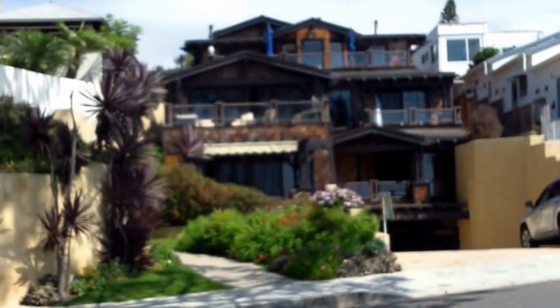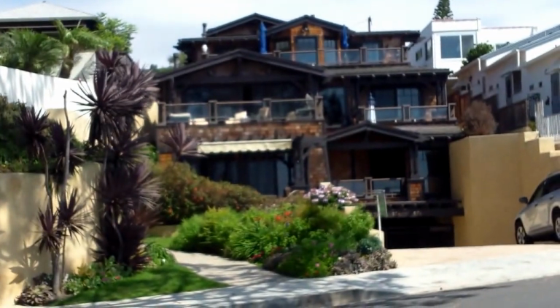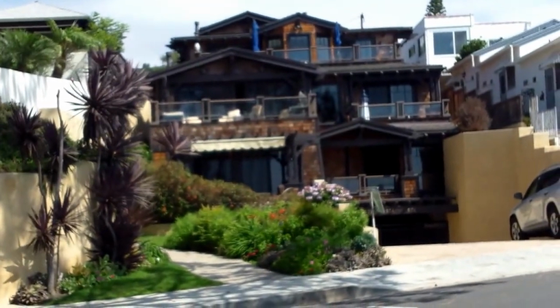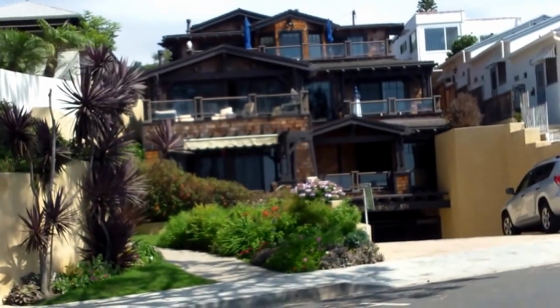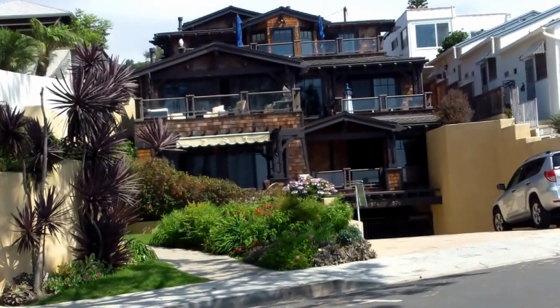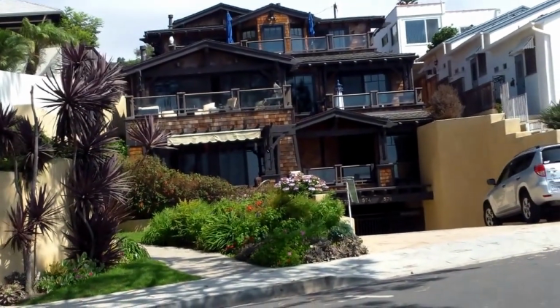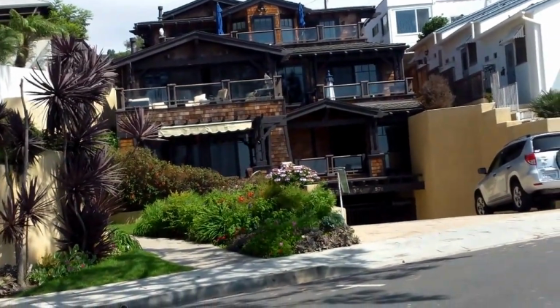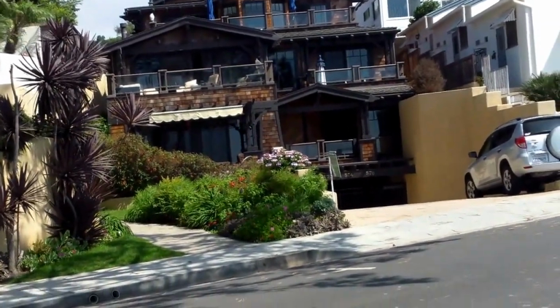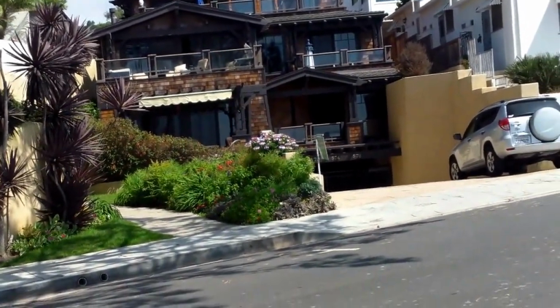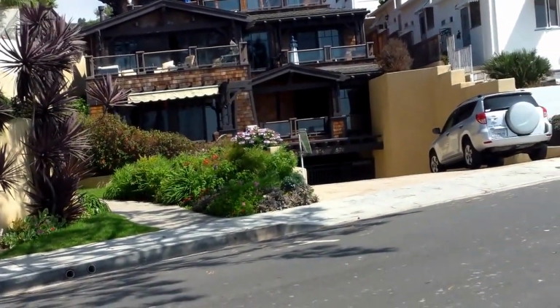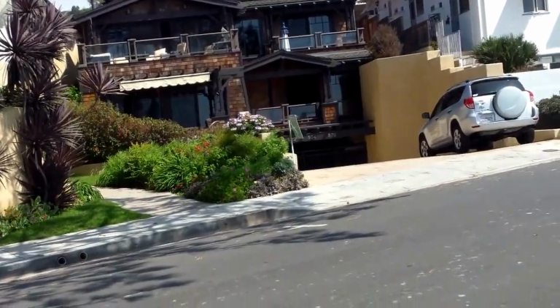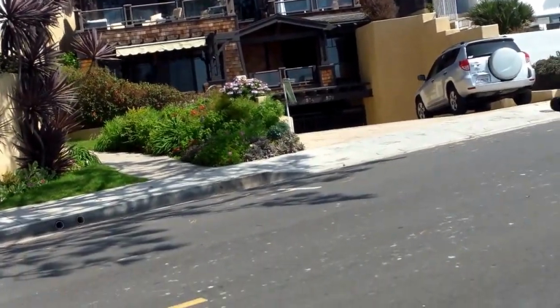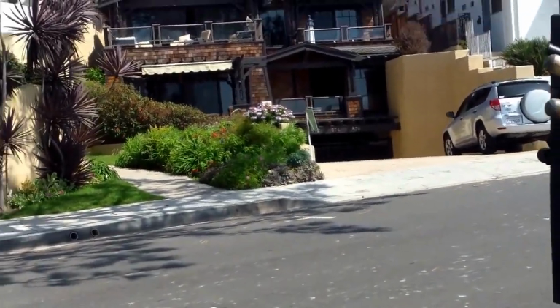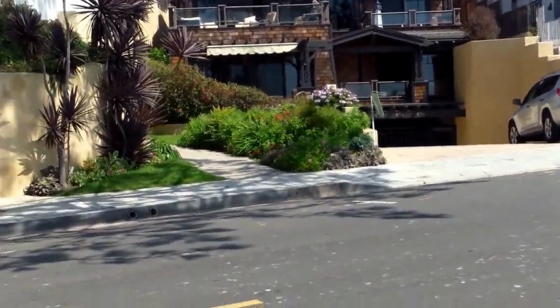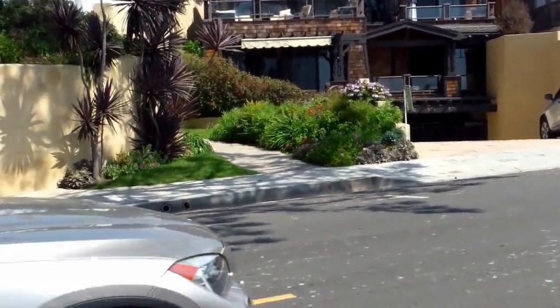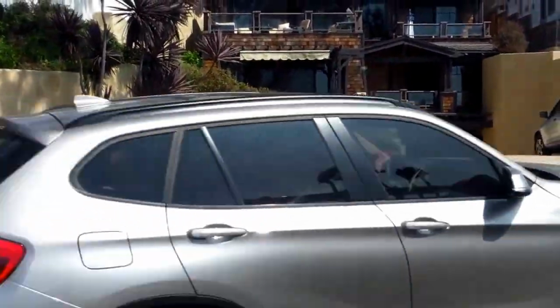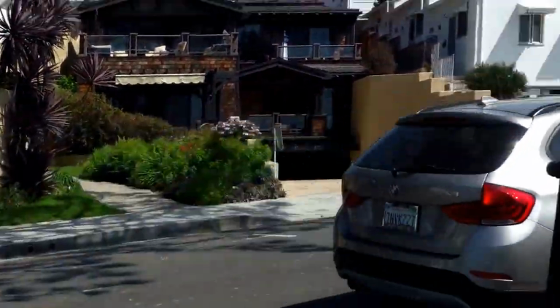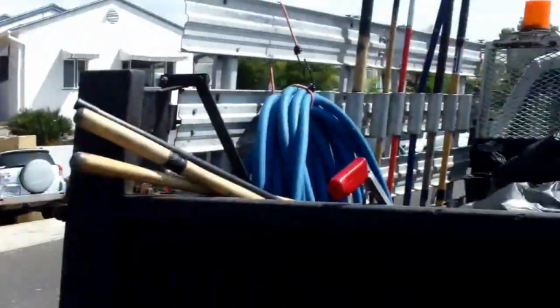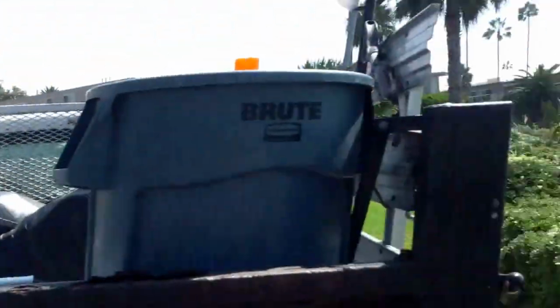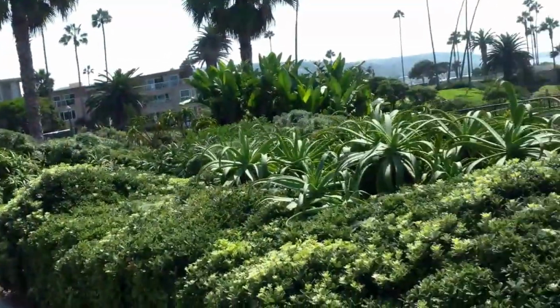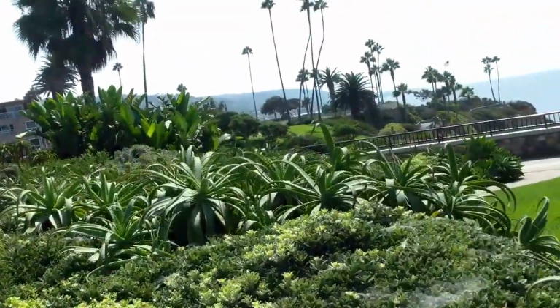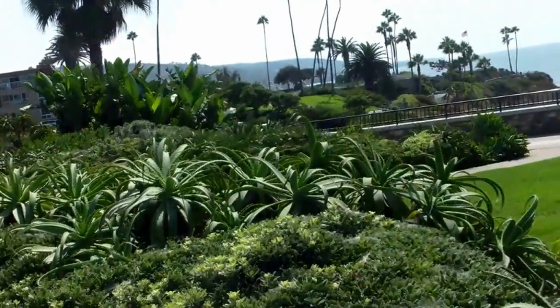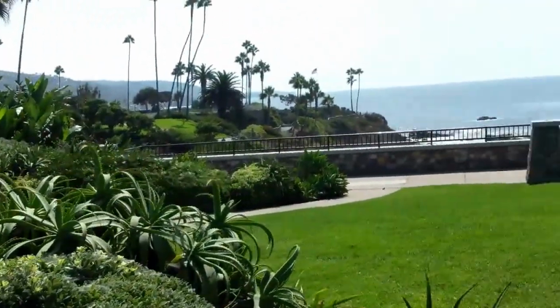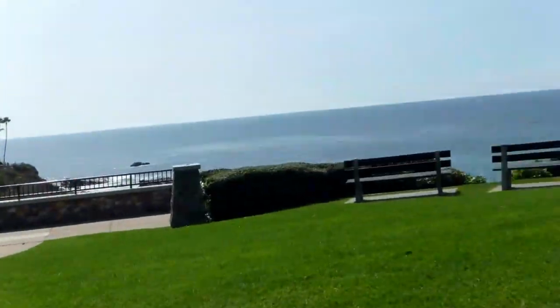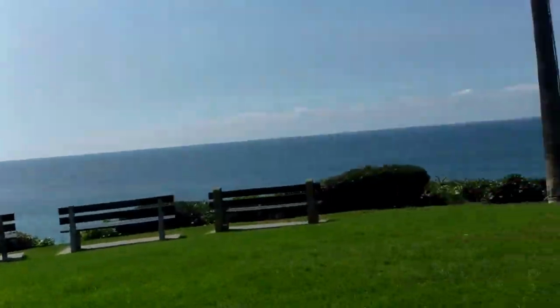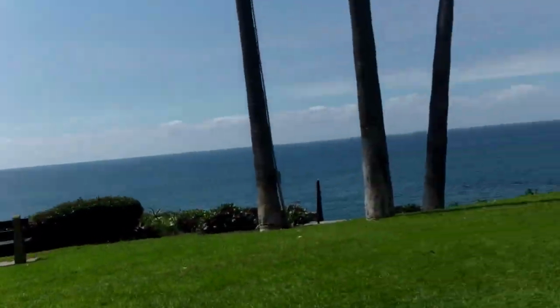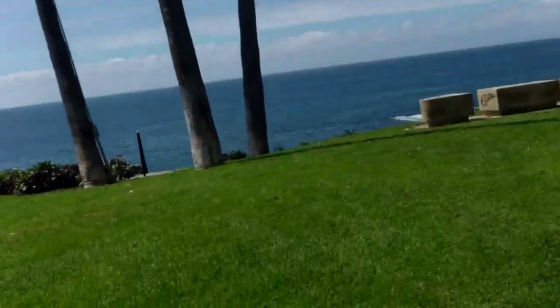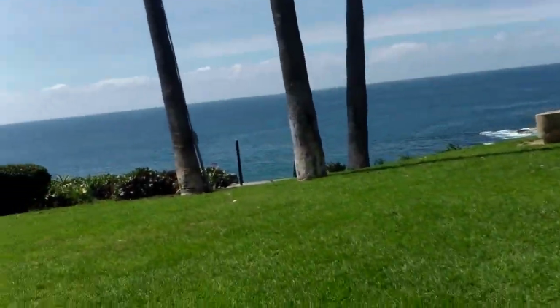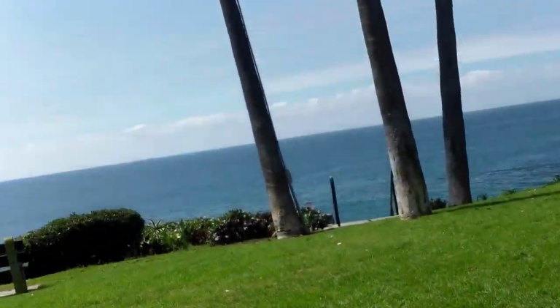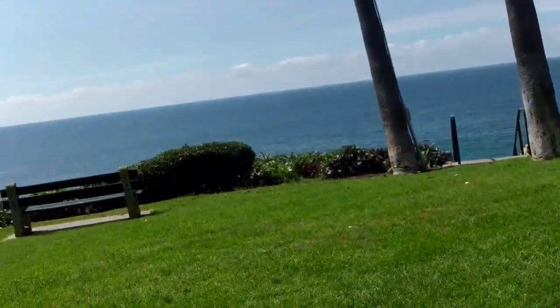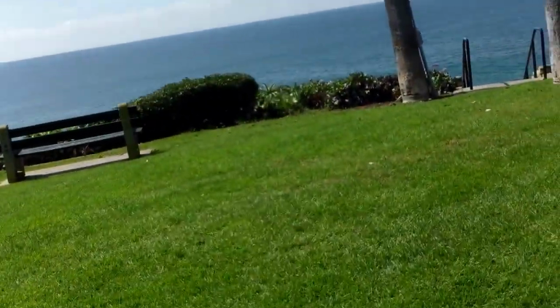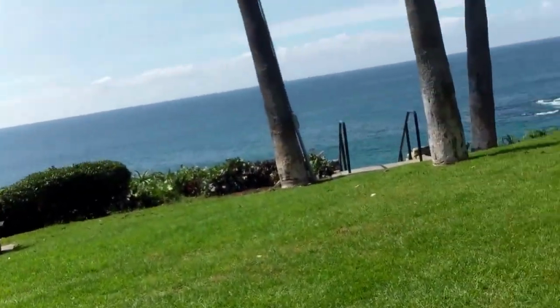We're at 572 Cliff. It's one of these guys in here, and there's three units. They've got subterranean parking. I wasn't able to get in there today. This will give you an idea of the location, which is pretty awesome.